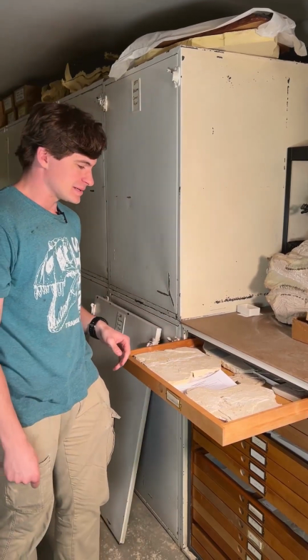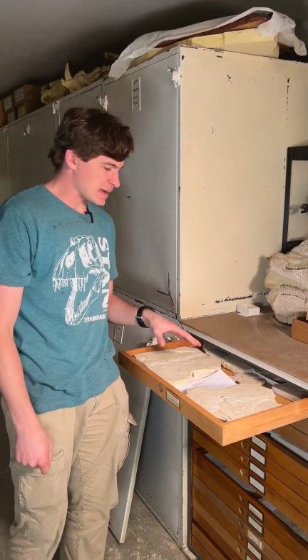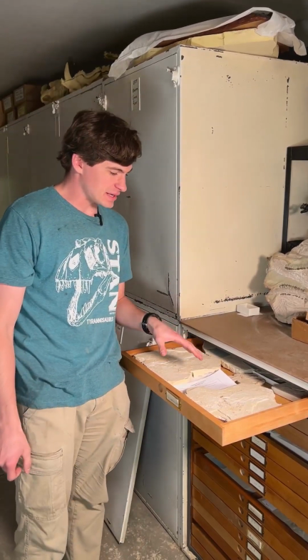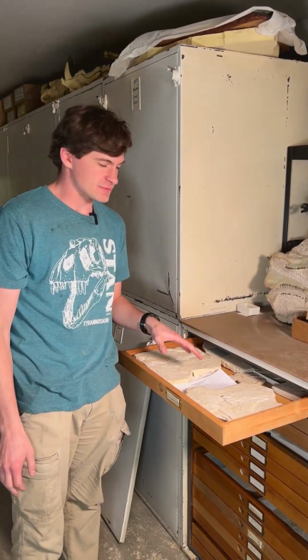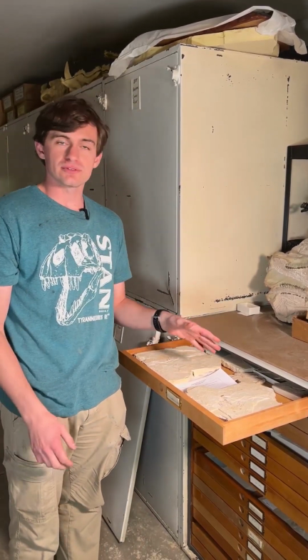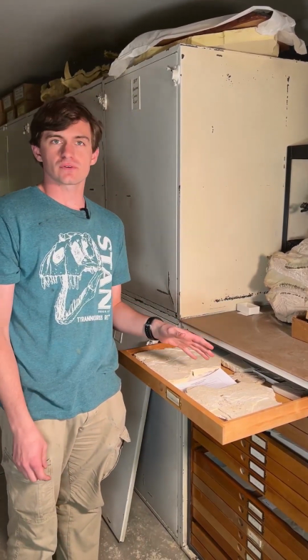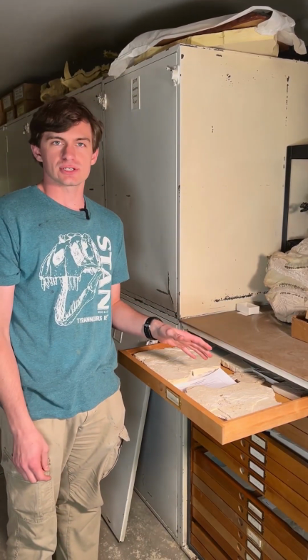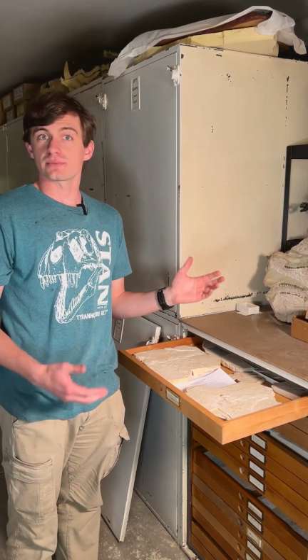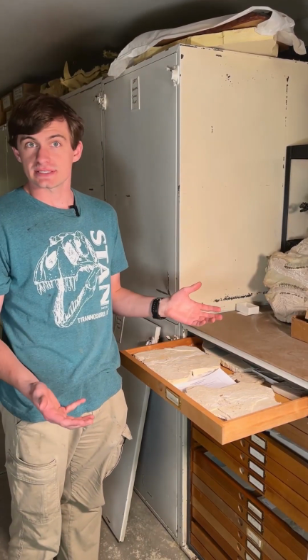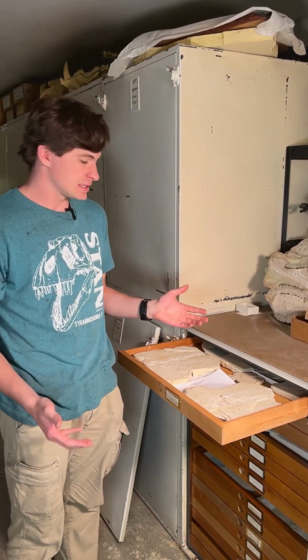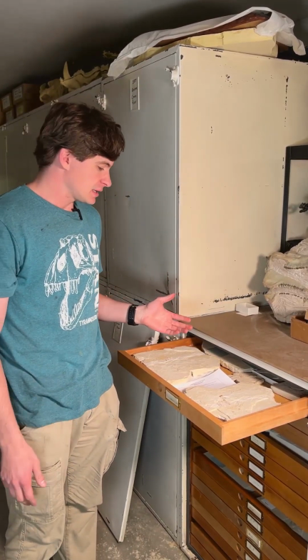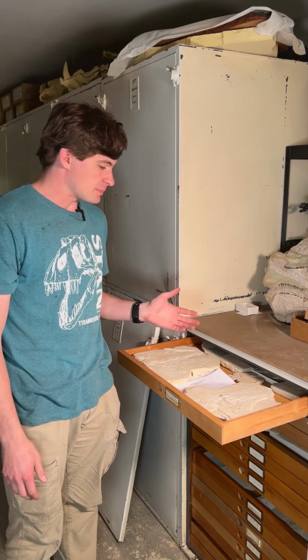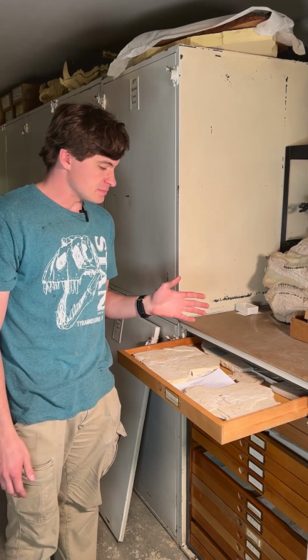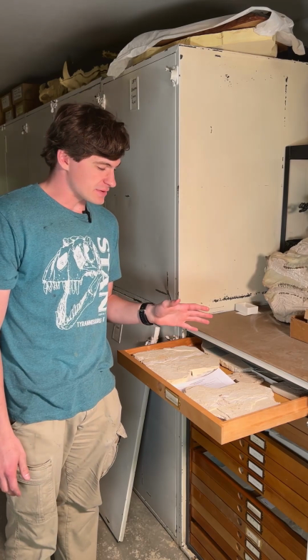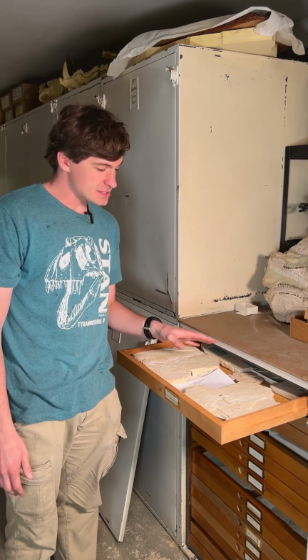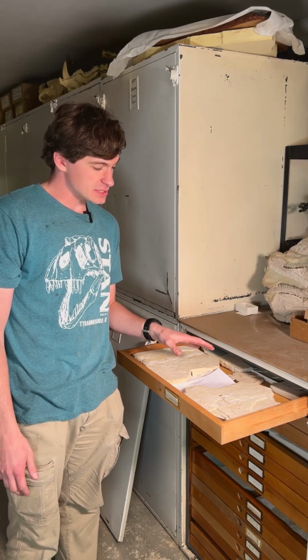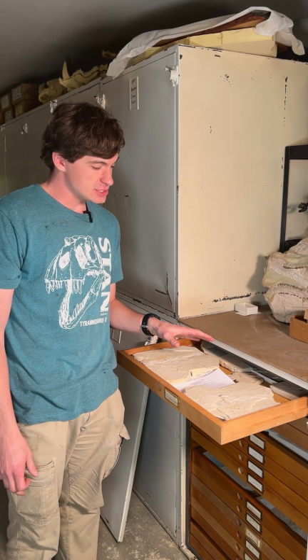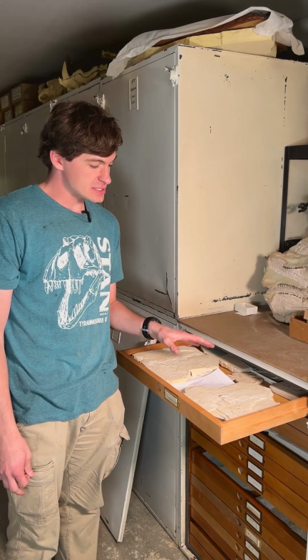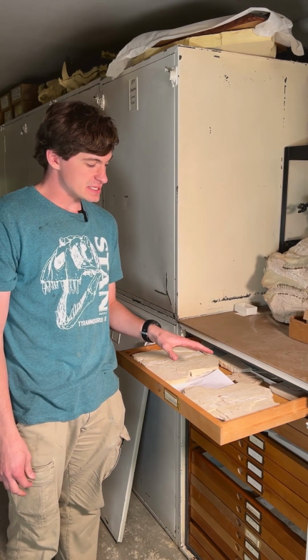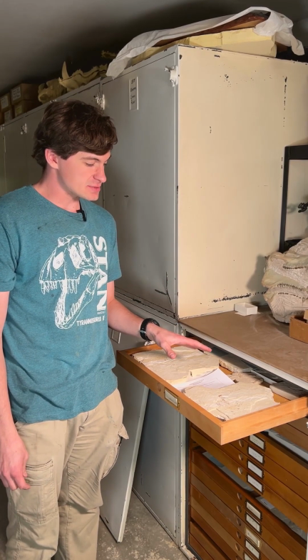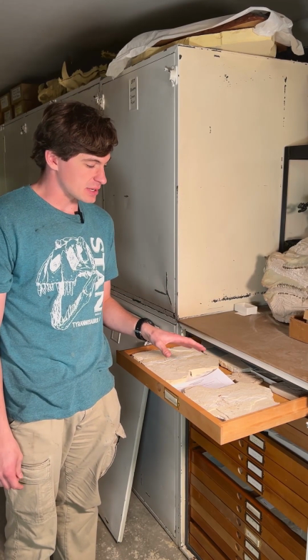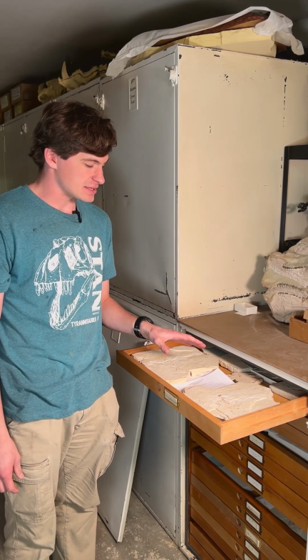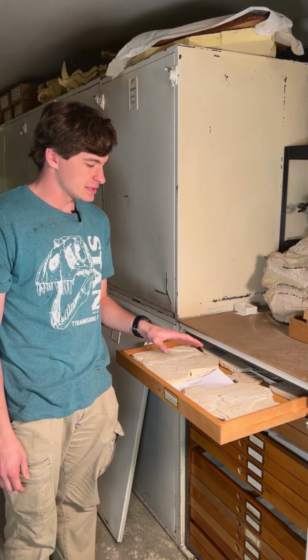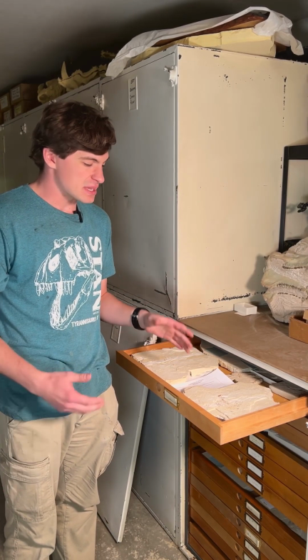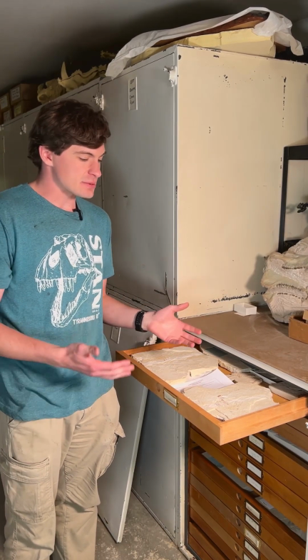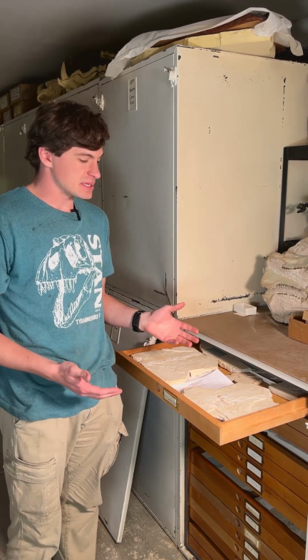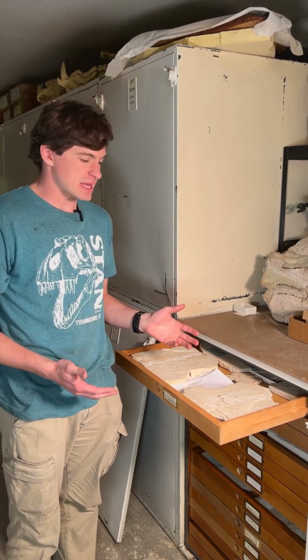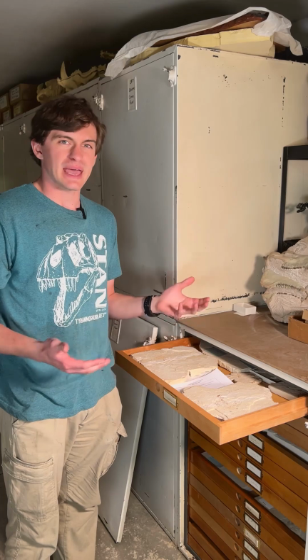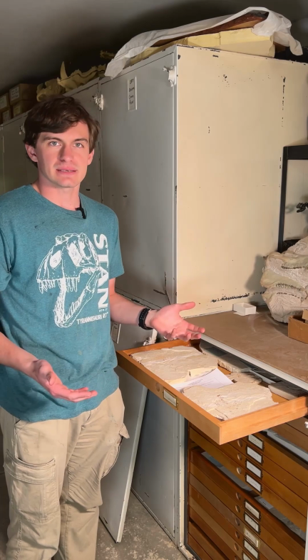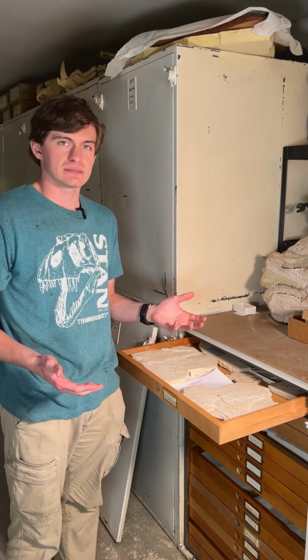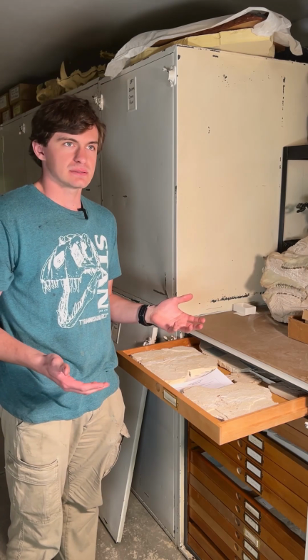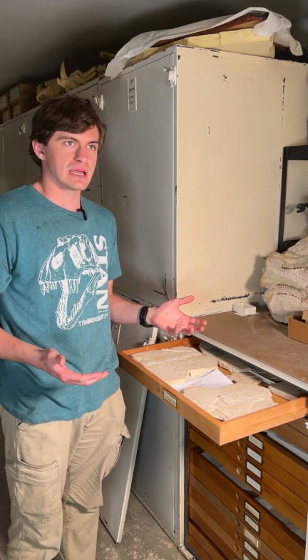This bat right here is from the Green River Formation, which is from the Eocene. I have a guess on what the genus and species is on this one, but I'm not going to make an assumption because I'm not the bat guy.